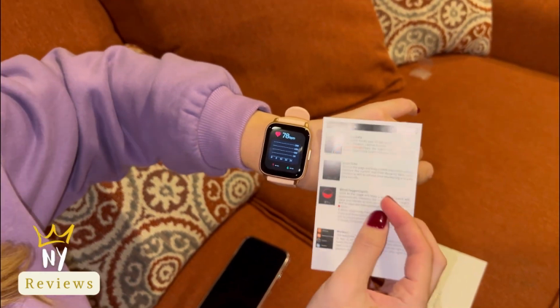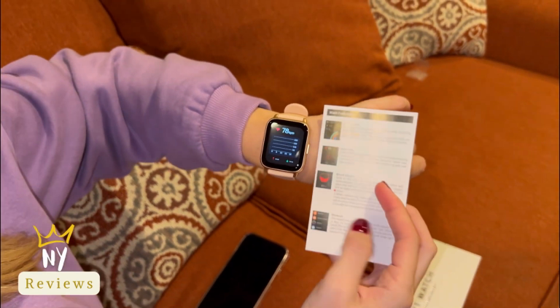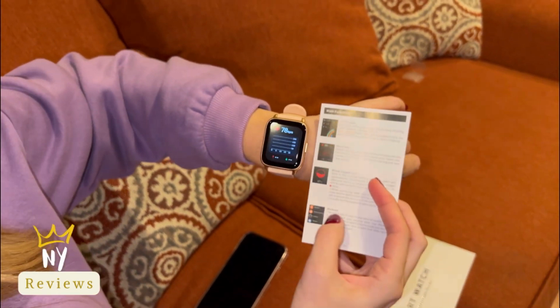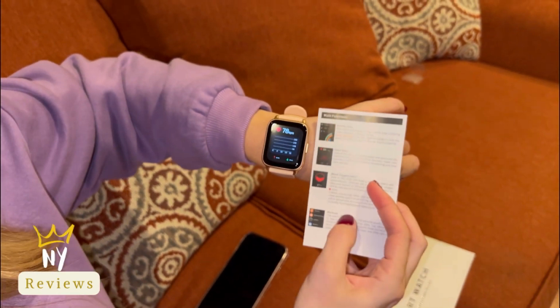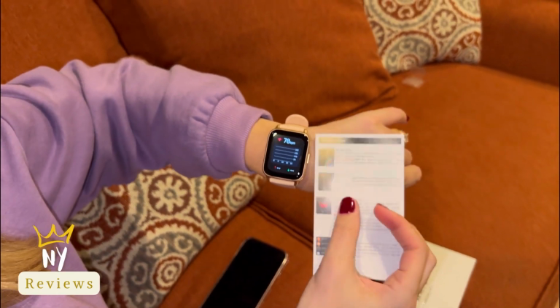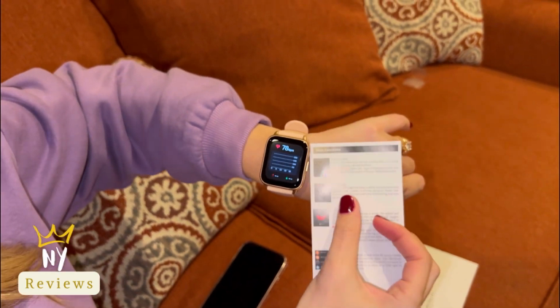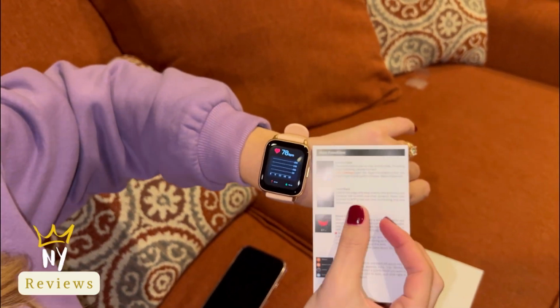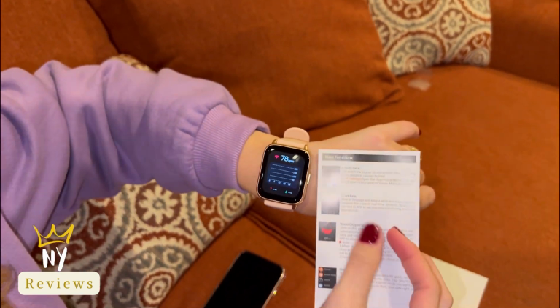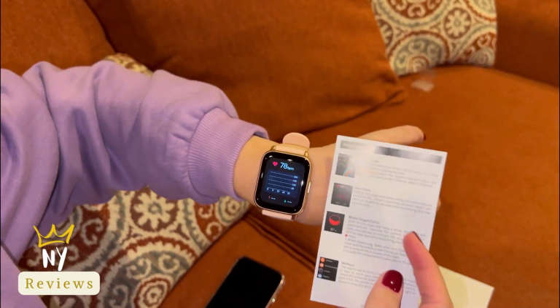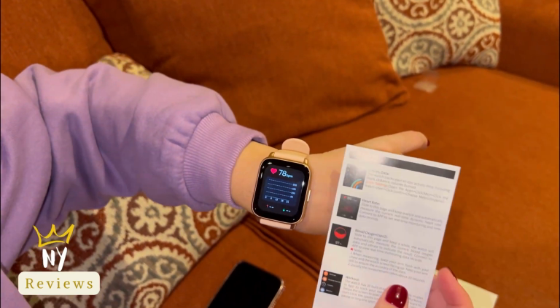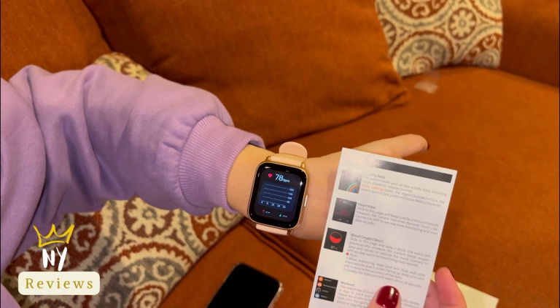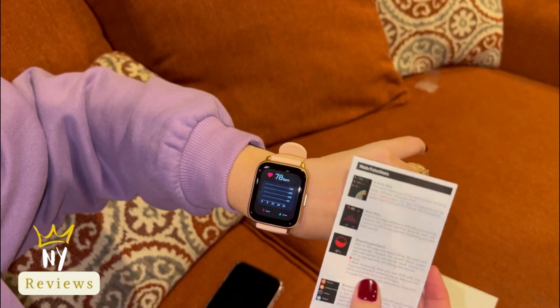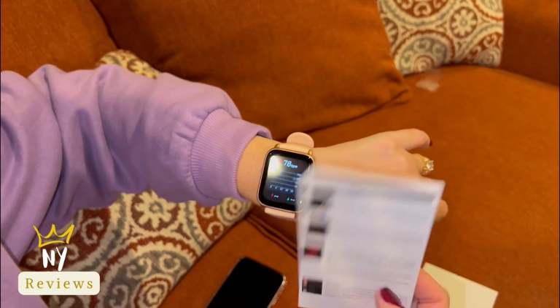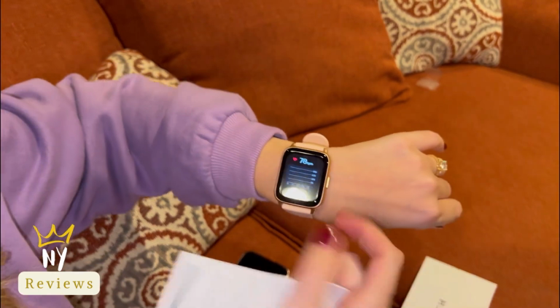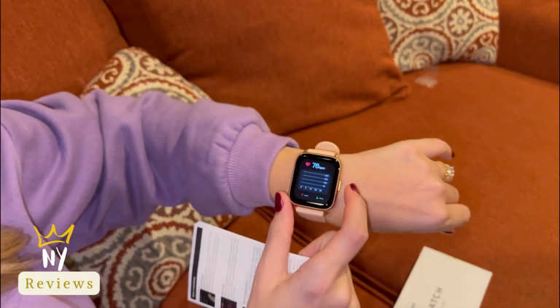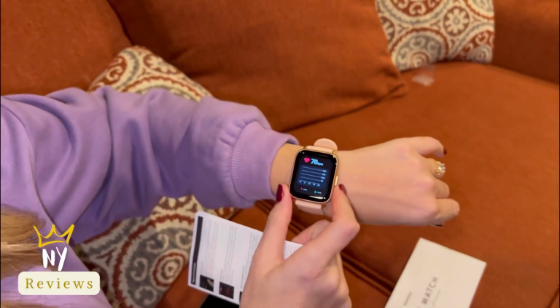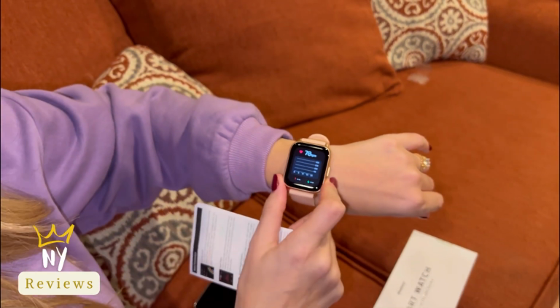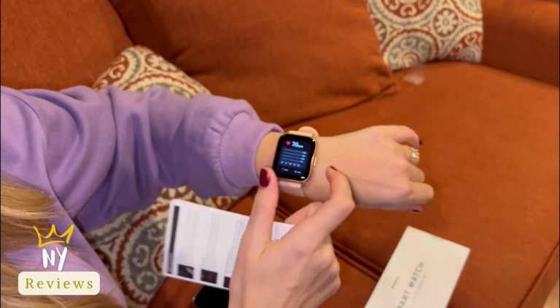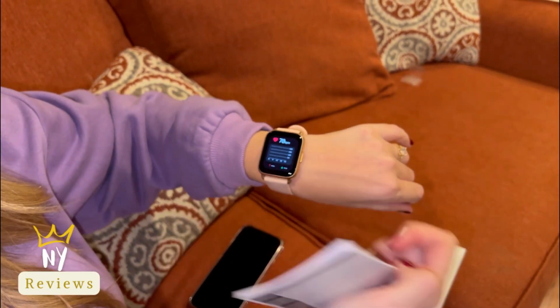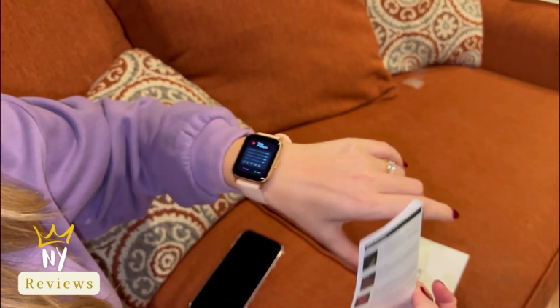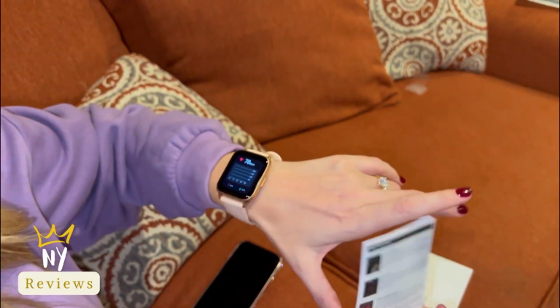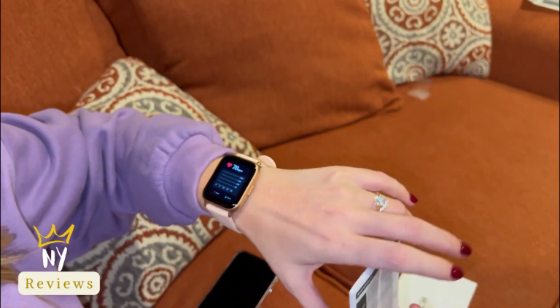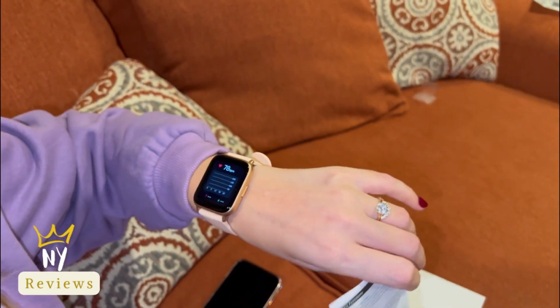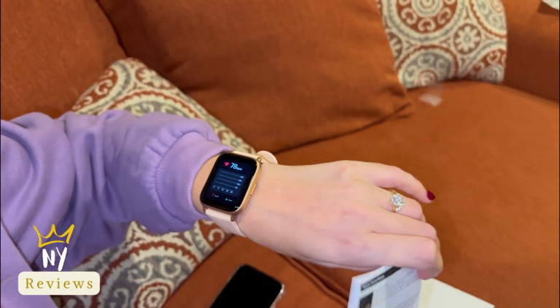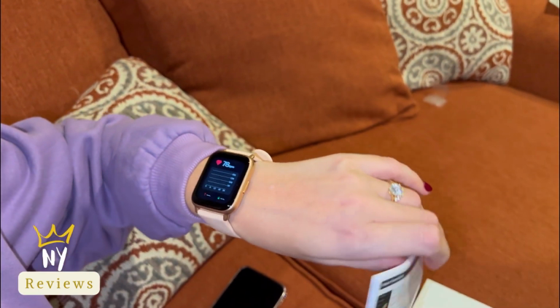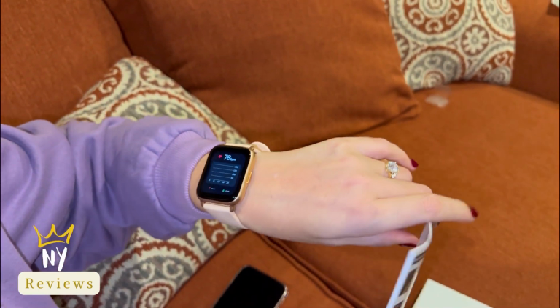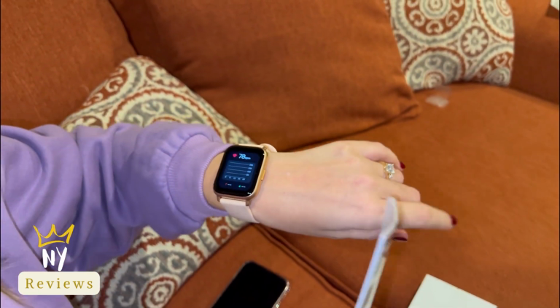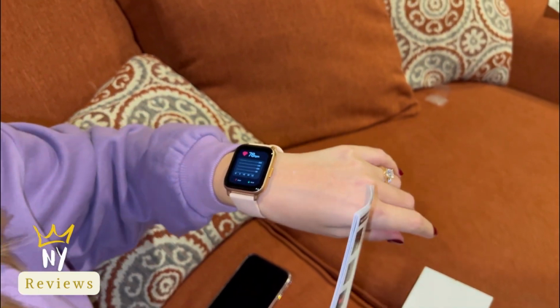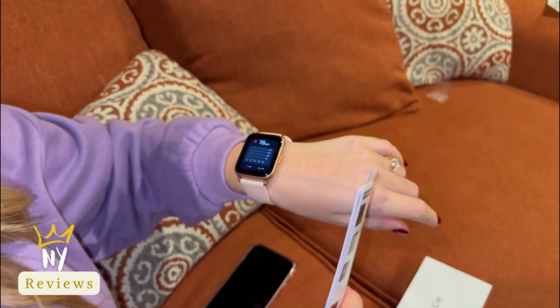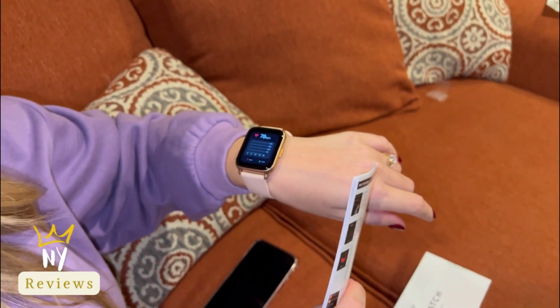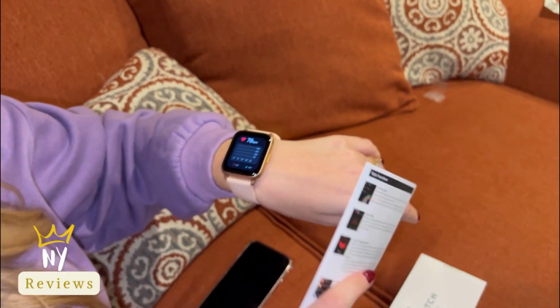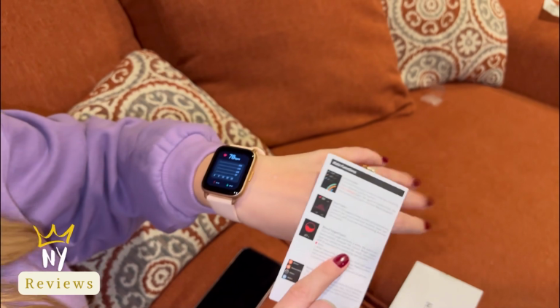It has many nice features including blood oxygen, workout tracking, heart rate, and activity data. I really love it and I hope you love it as much as I do. Thank you for watching!